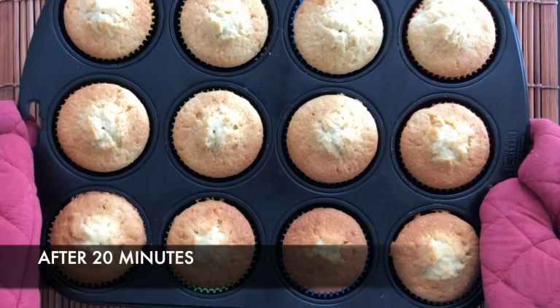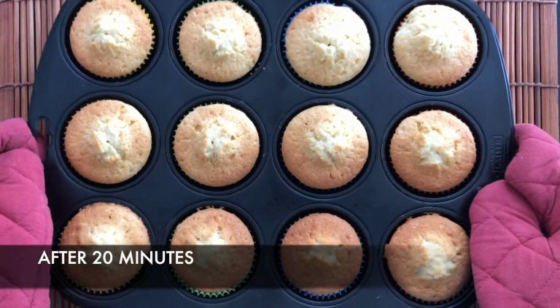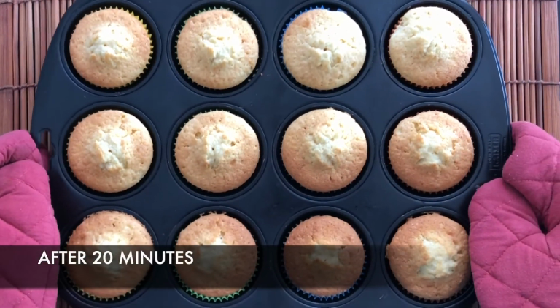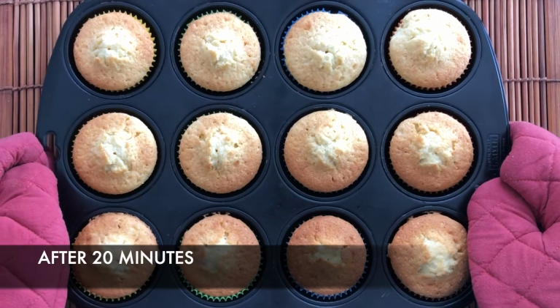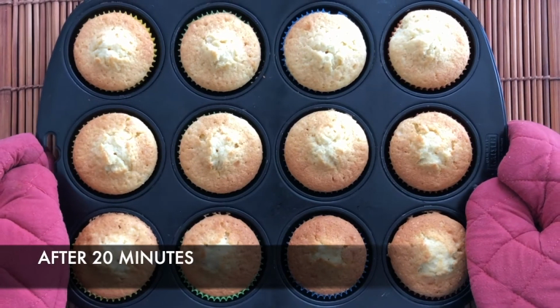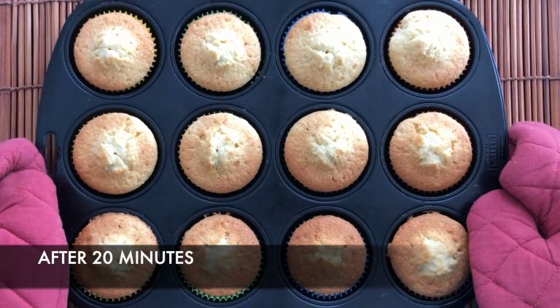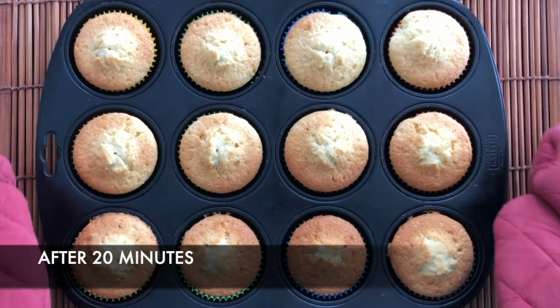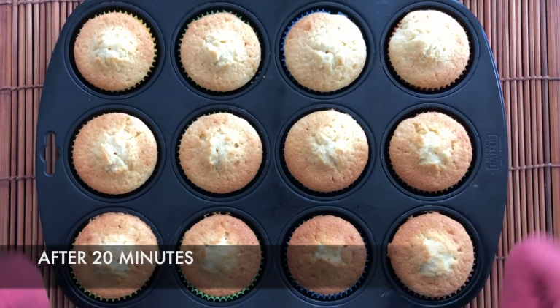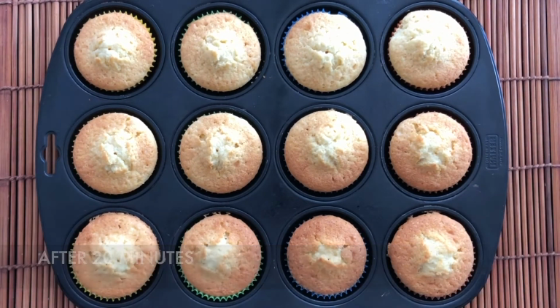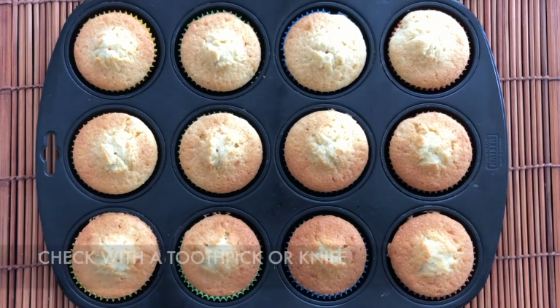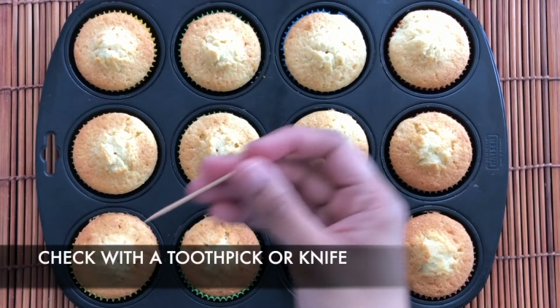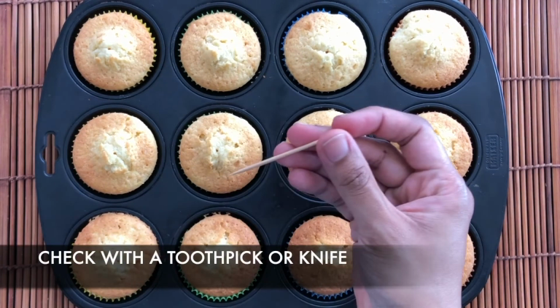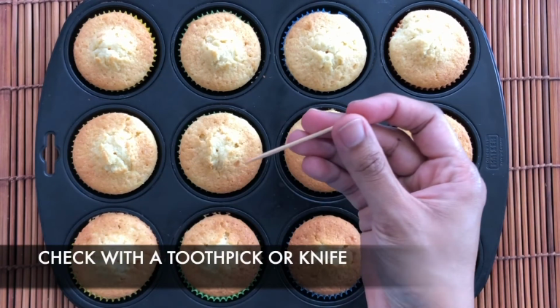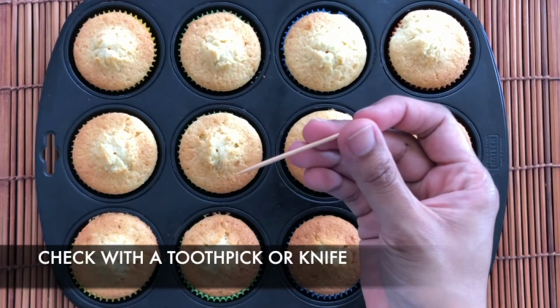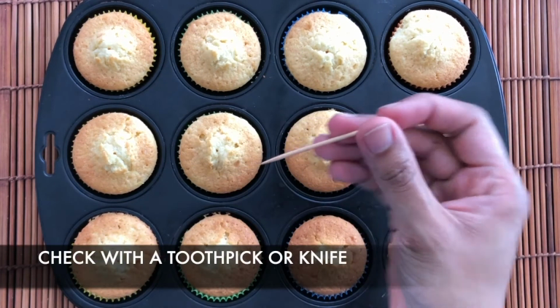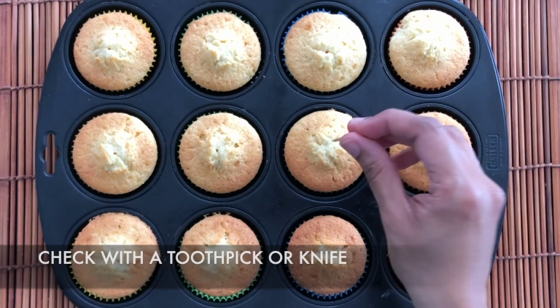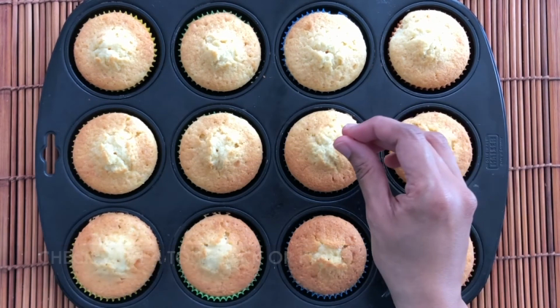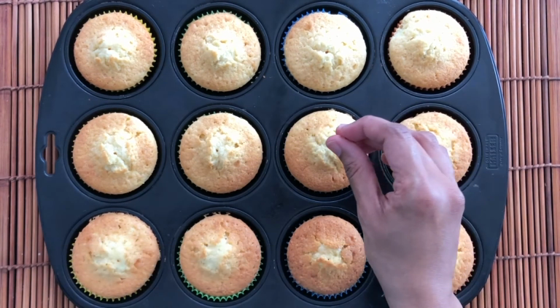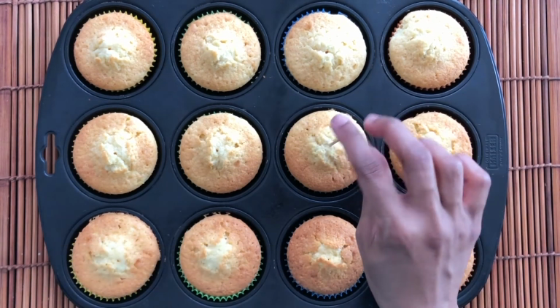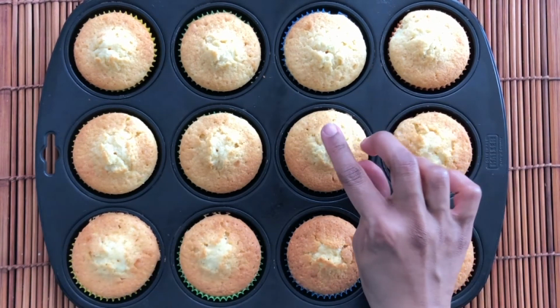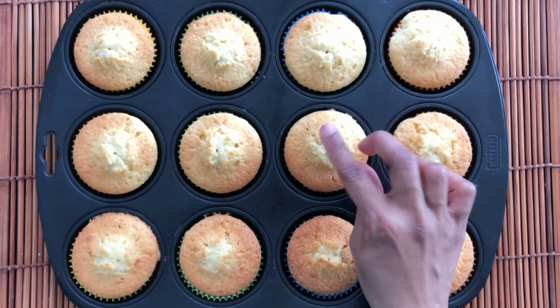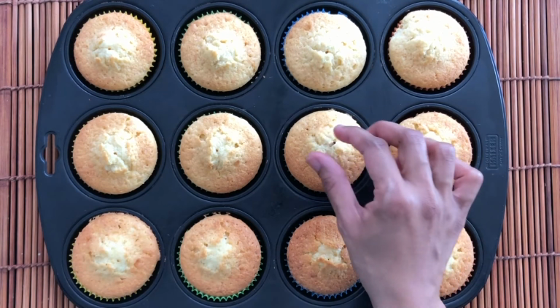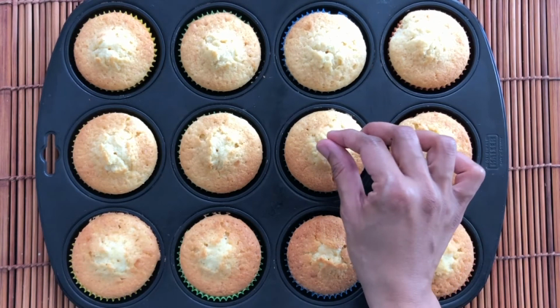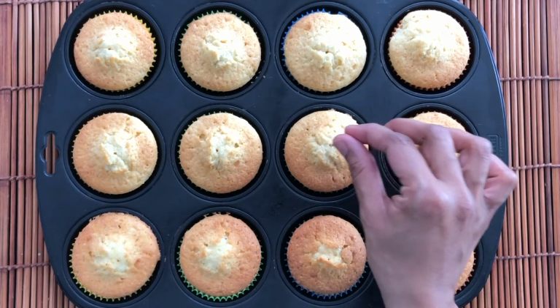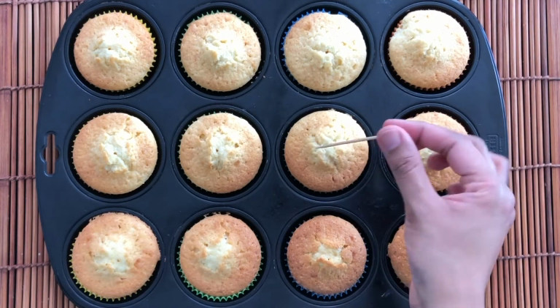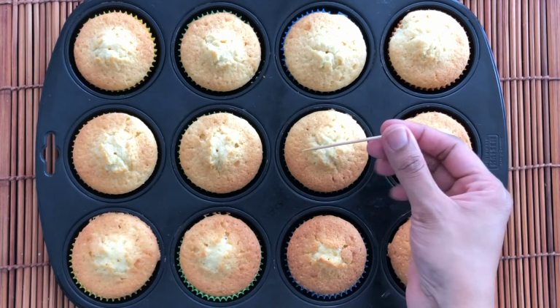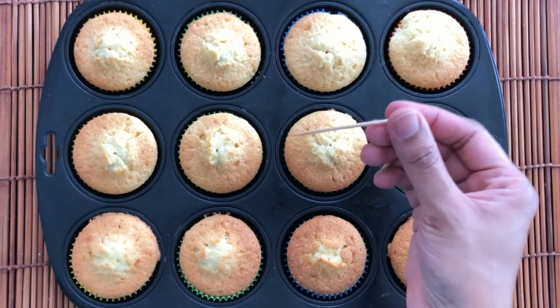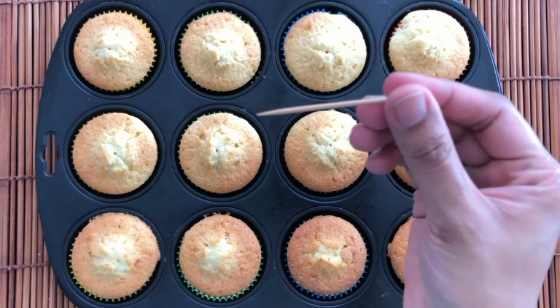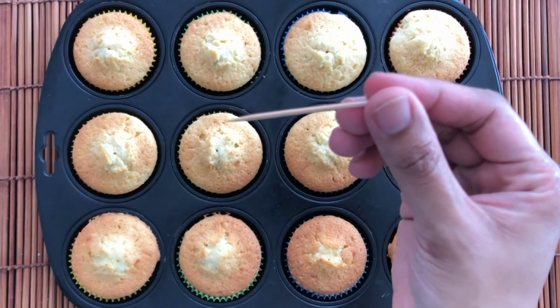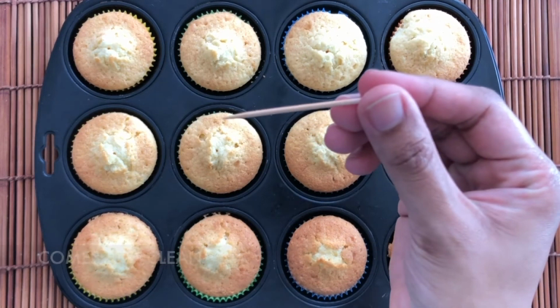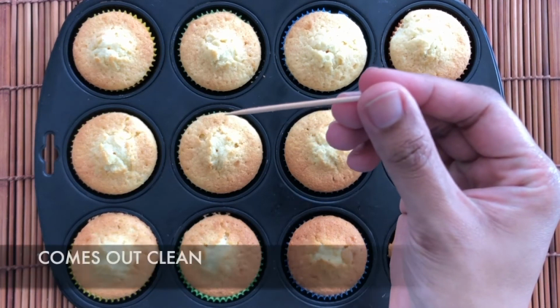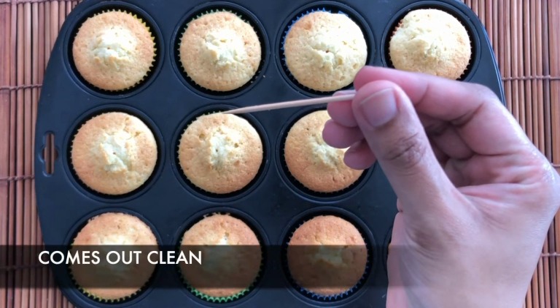Now our cupcakes are ready. Check if it is done by inserting a toothpick or a knife — it should come out clean.